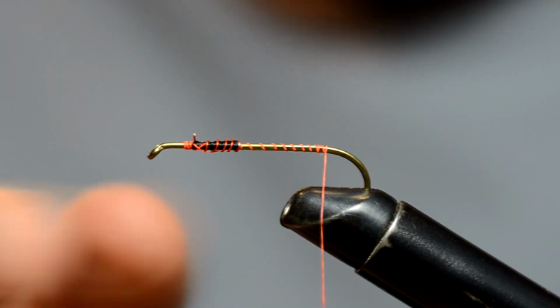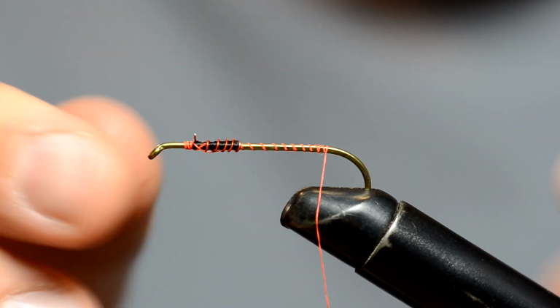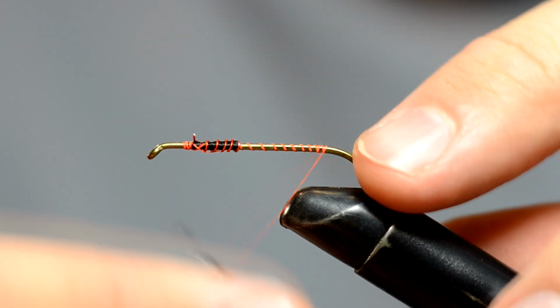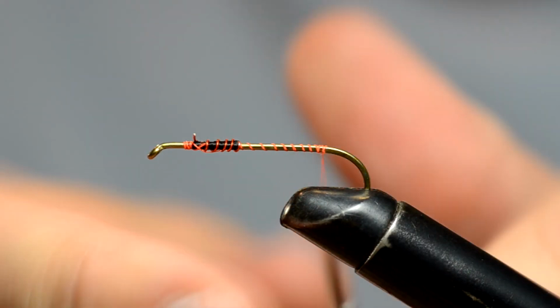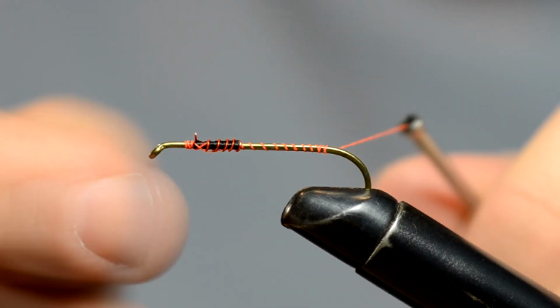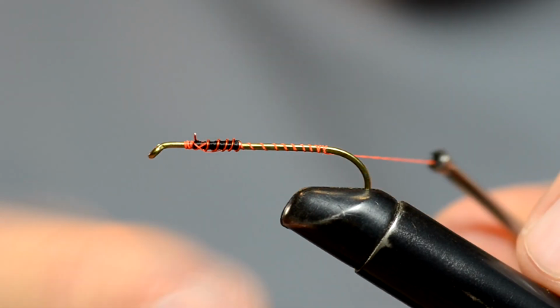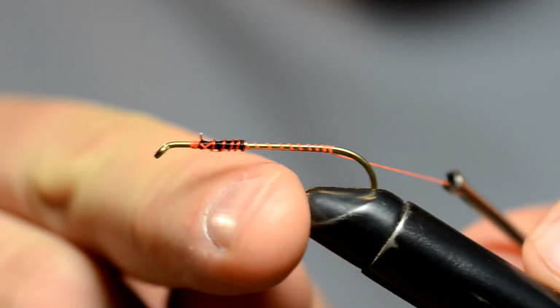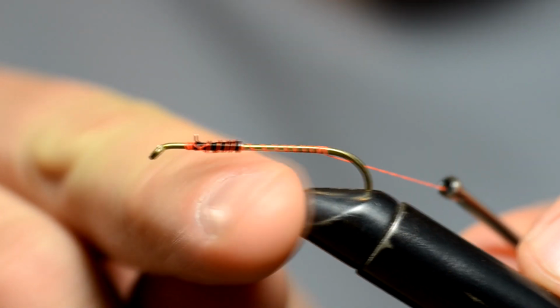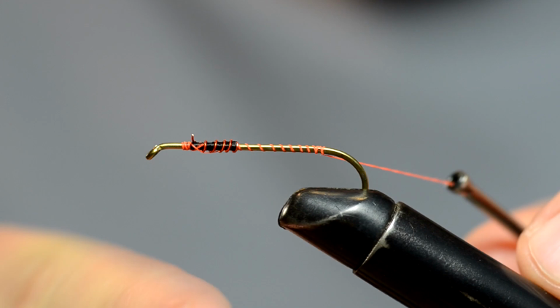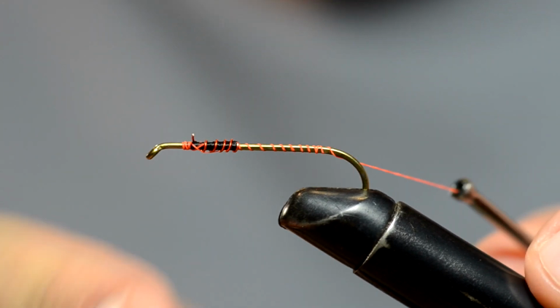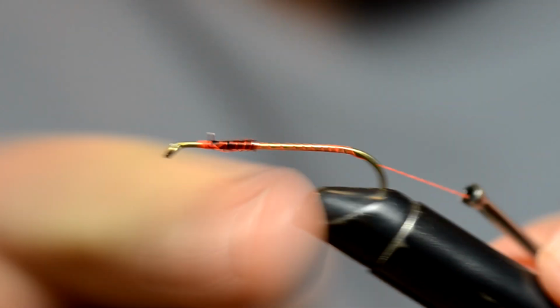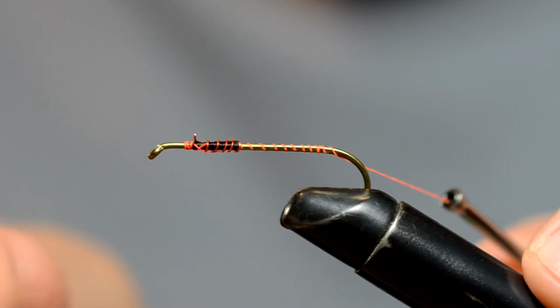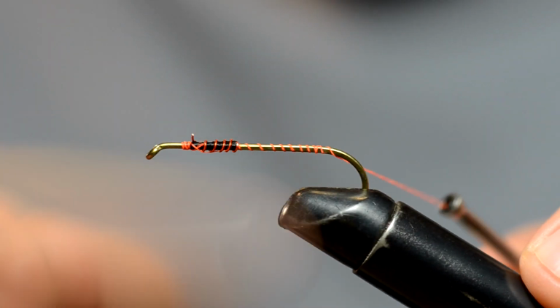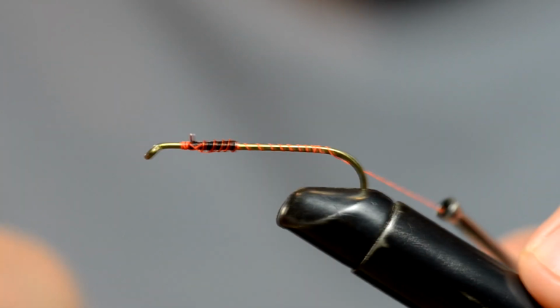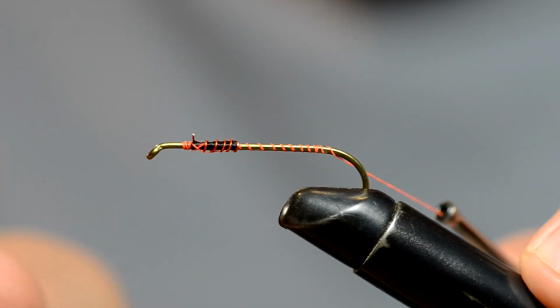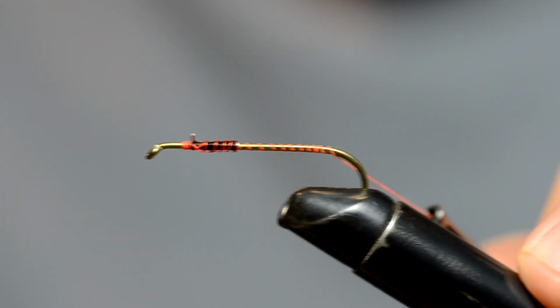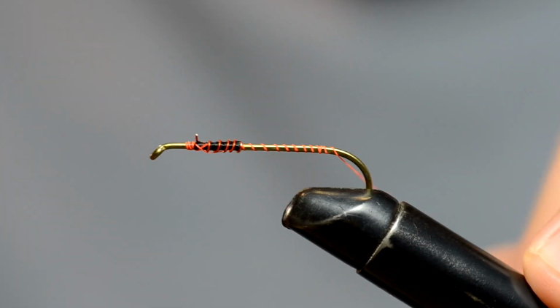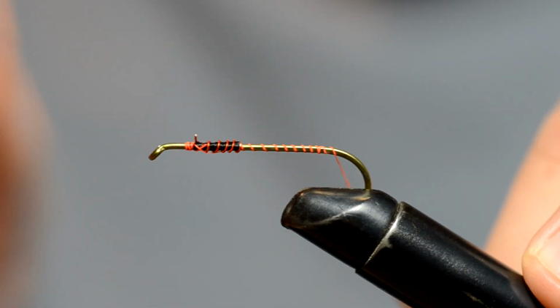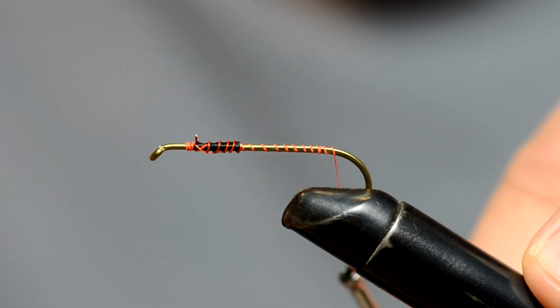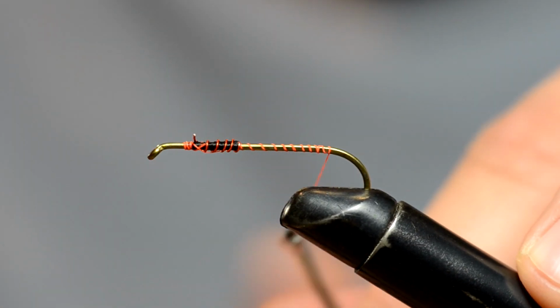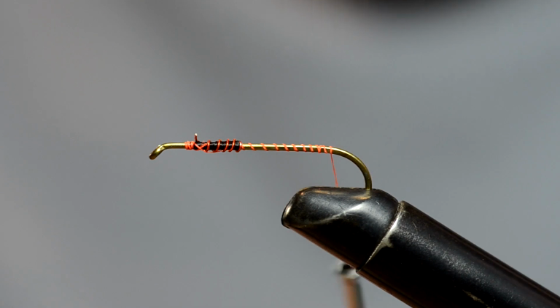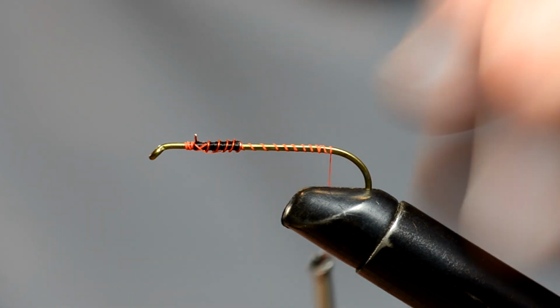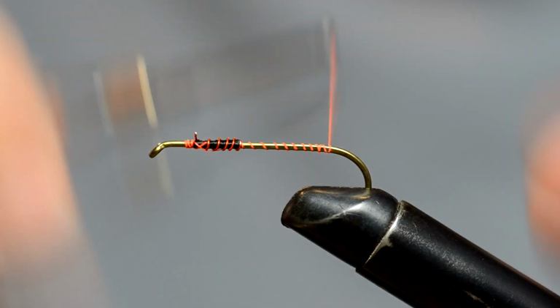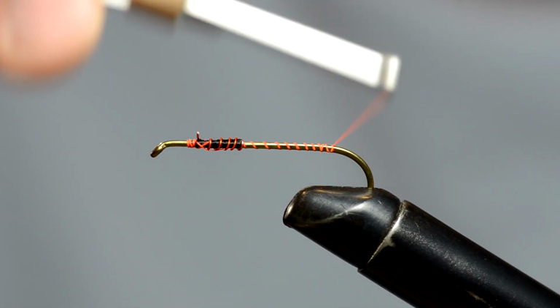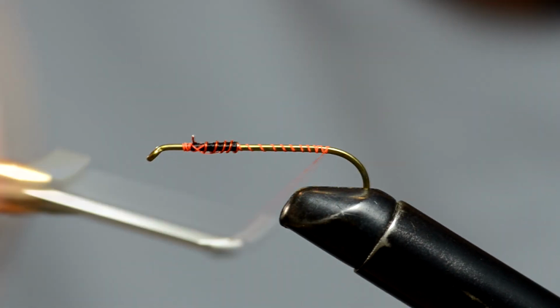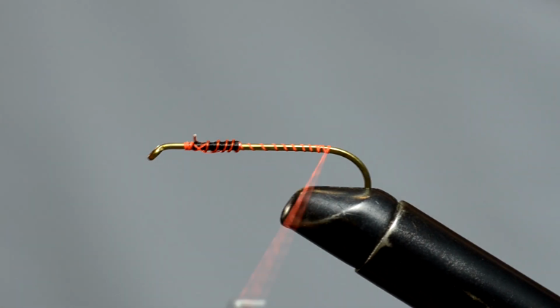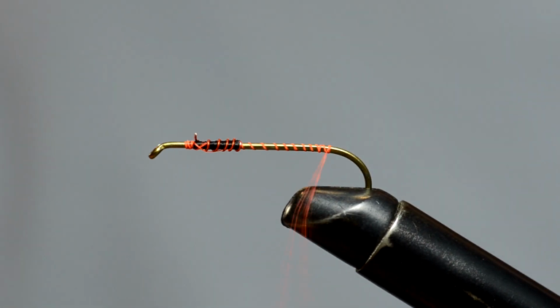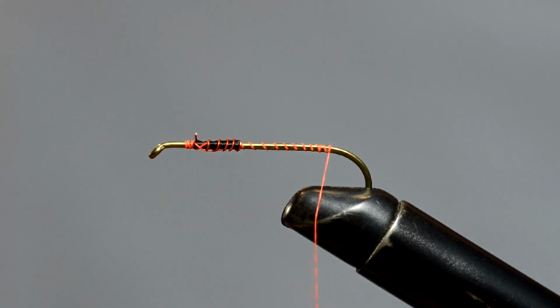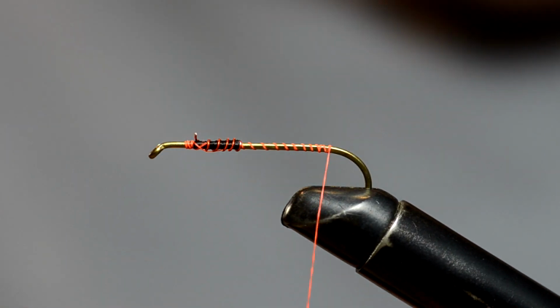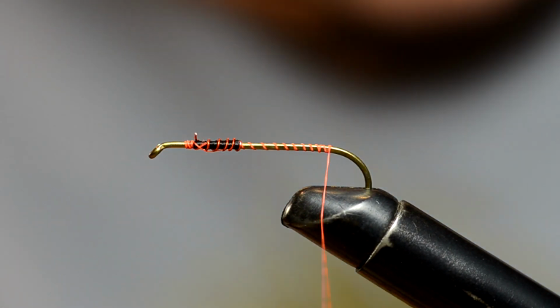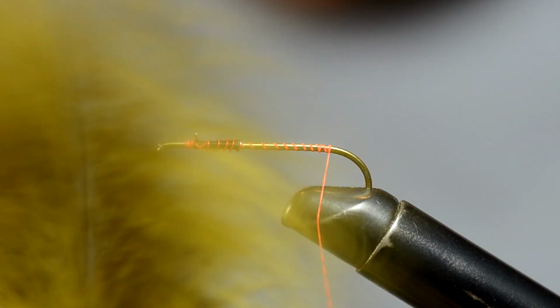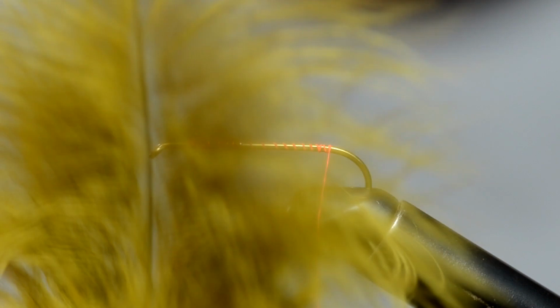And one thing you want to make sure of — see our hook, you can't even see that point. Watch this. Don't hurt. Don't hurt. Don't hurt. Because the hook's gone — the point is not there. So we're going to take some chicken feather right here.